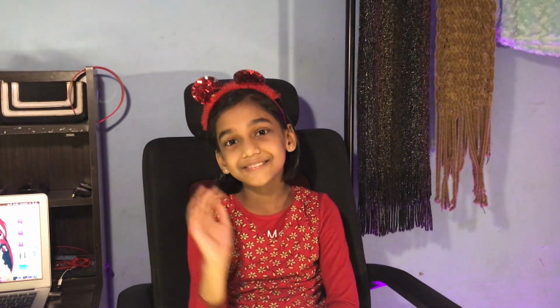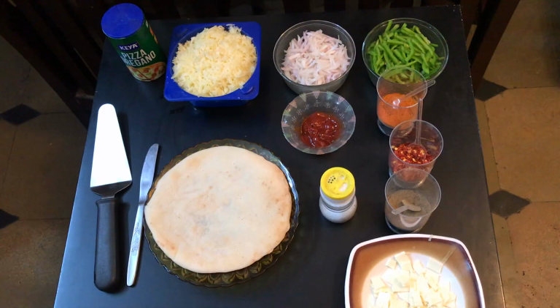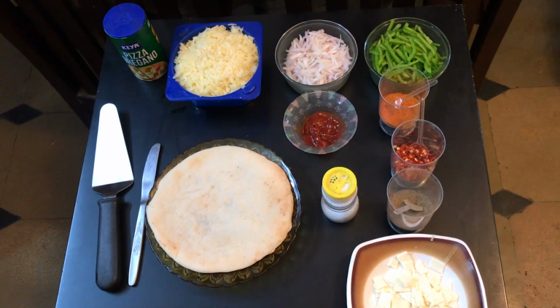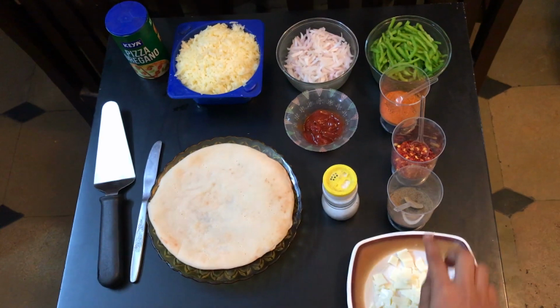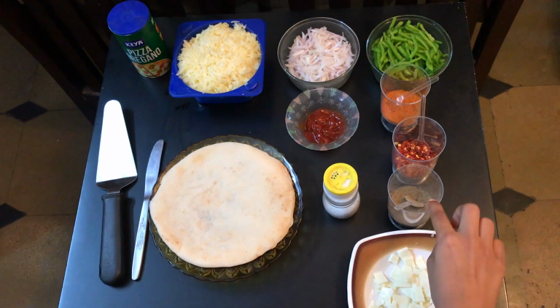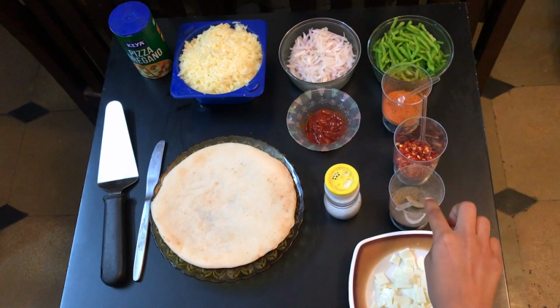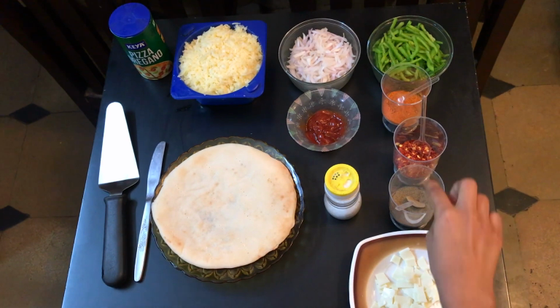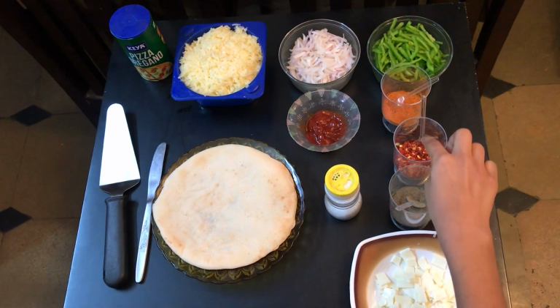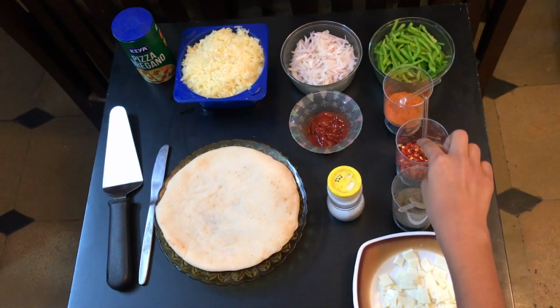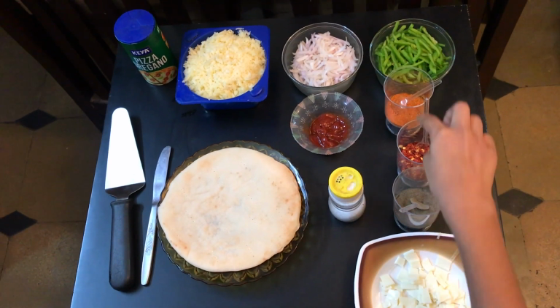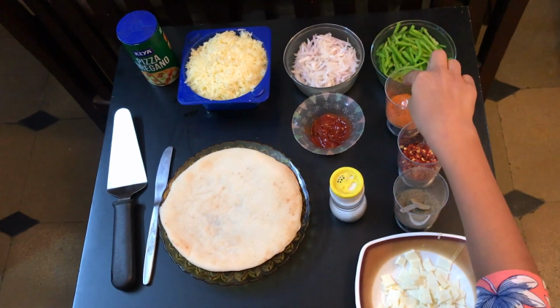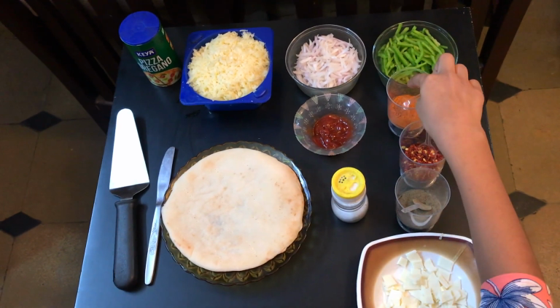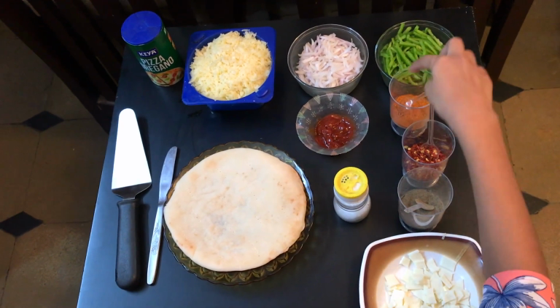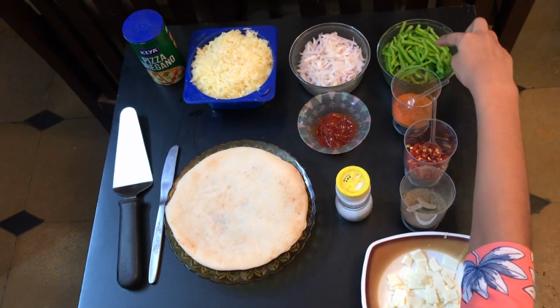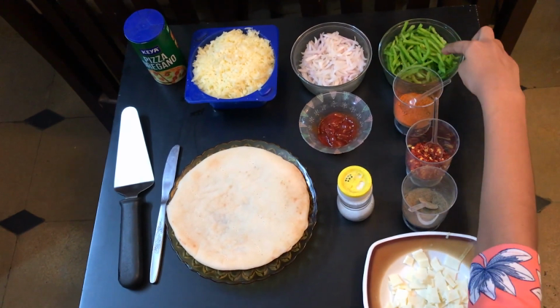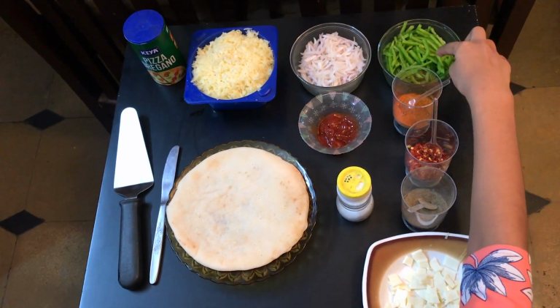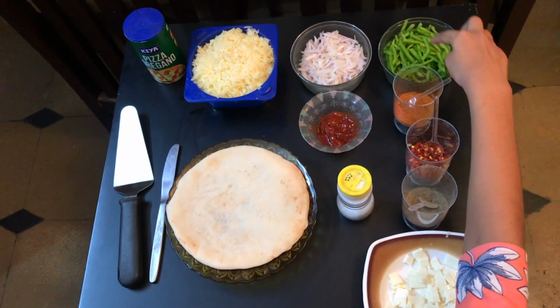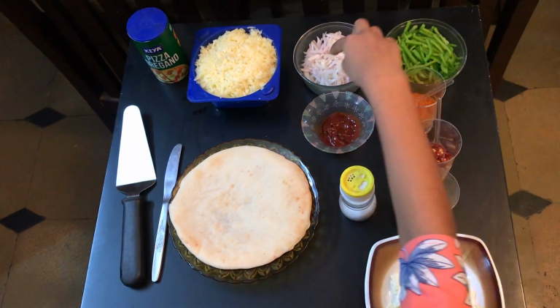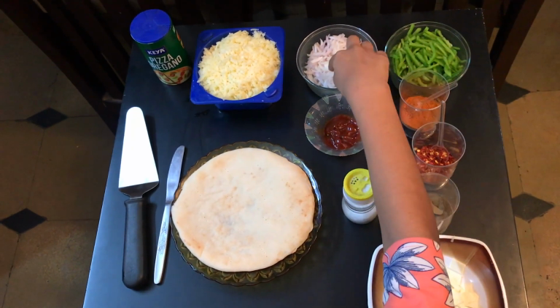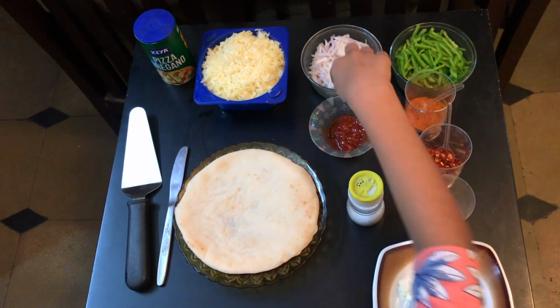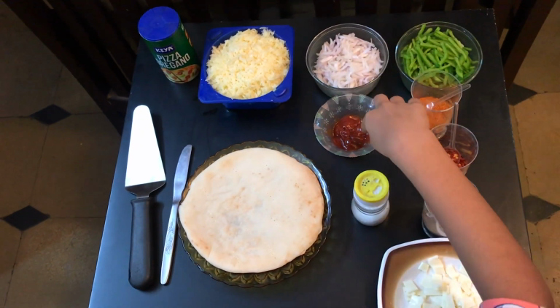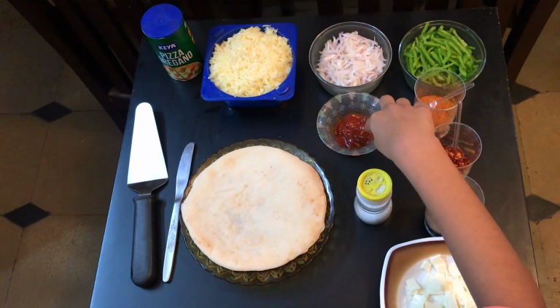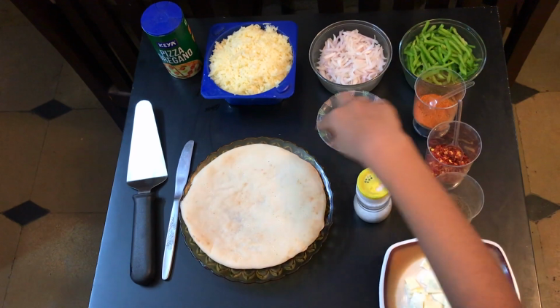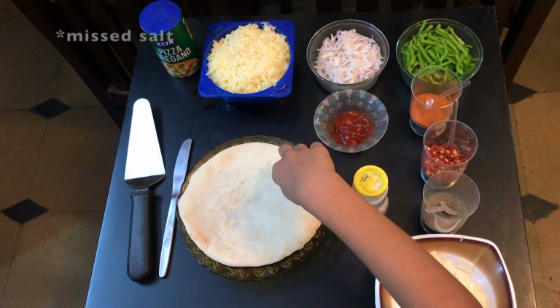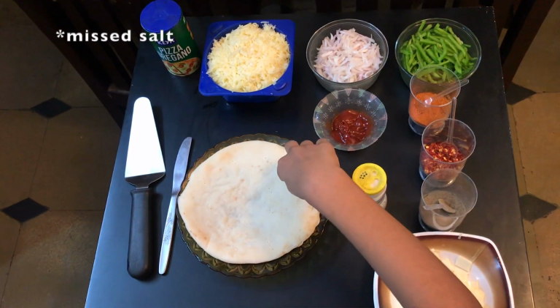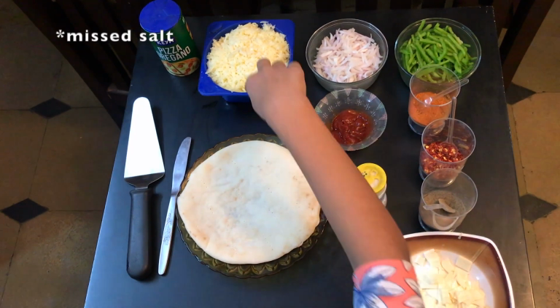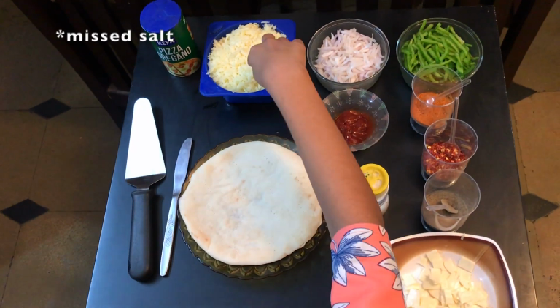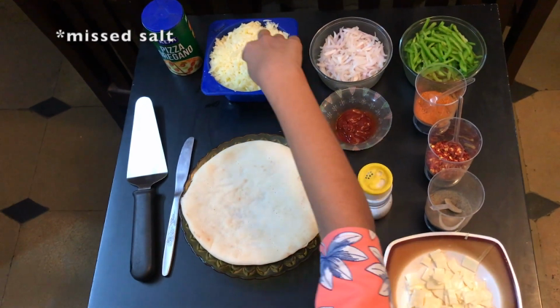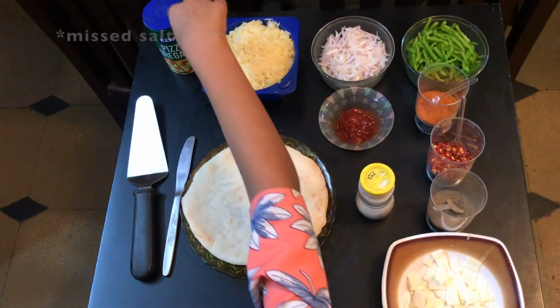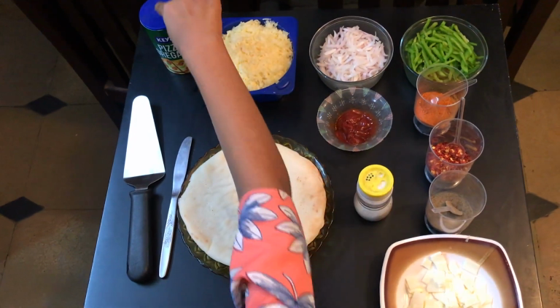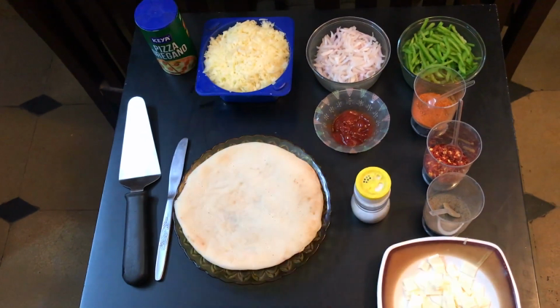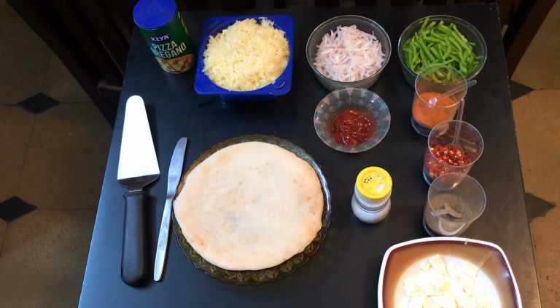We will need pepper, red chili flakes, peri peri, capsicum, onion, pizza sauce, base, cheddar cheese, oregano.